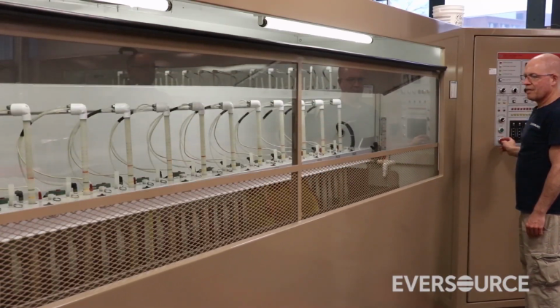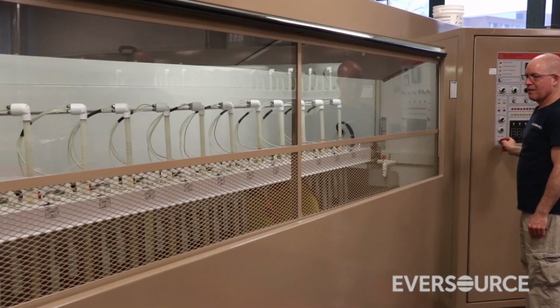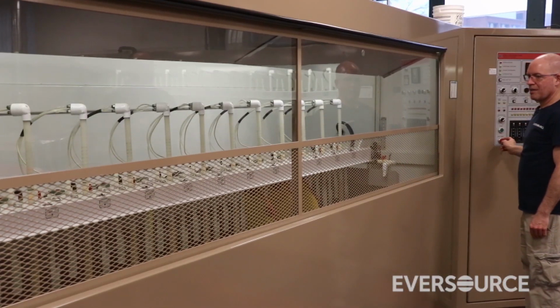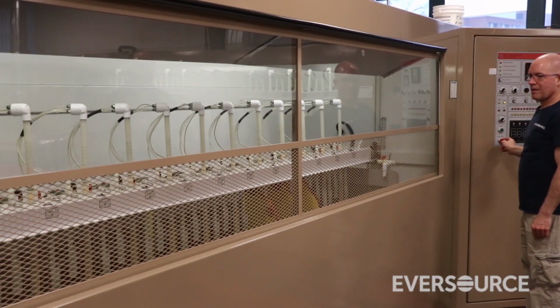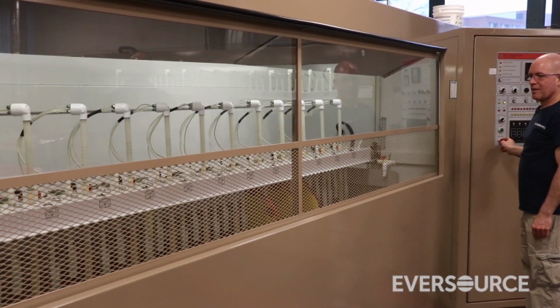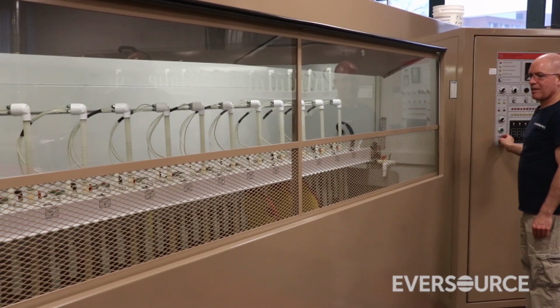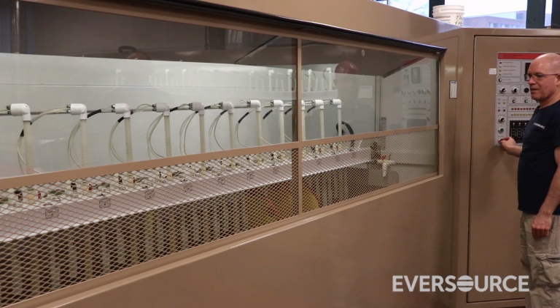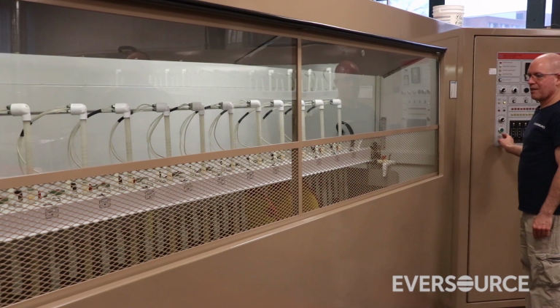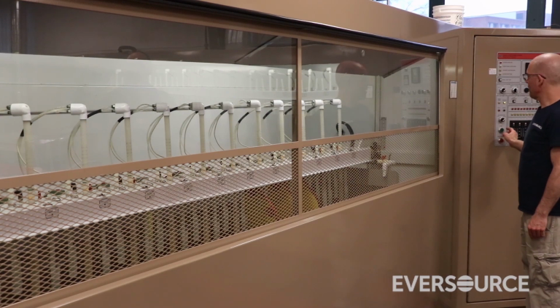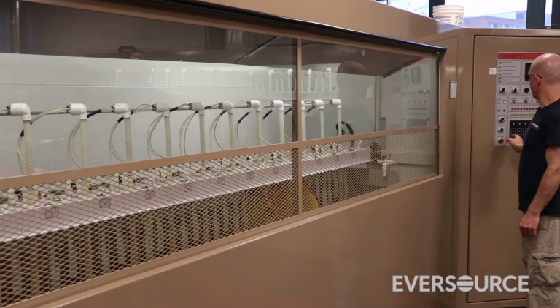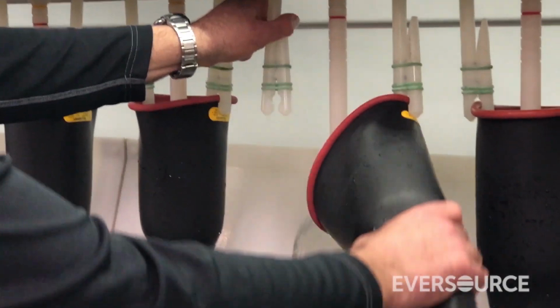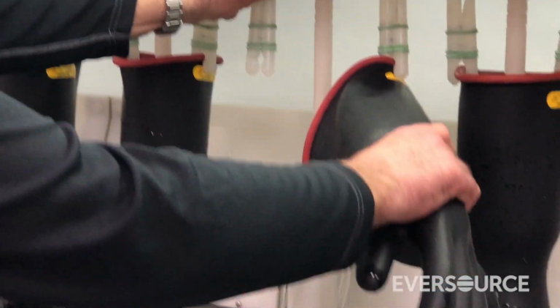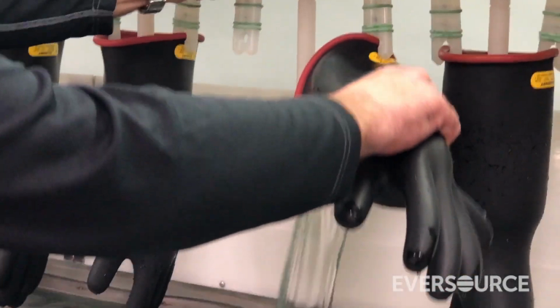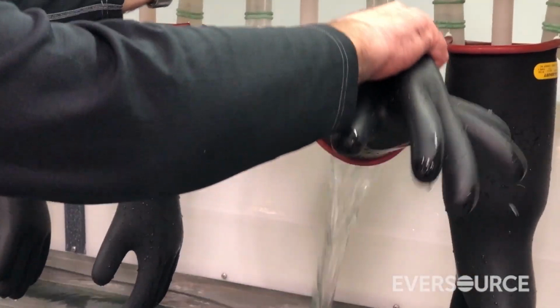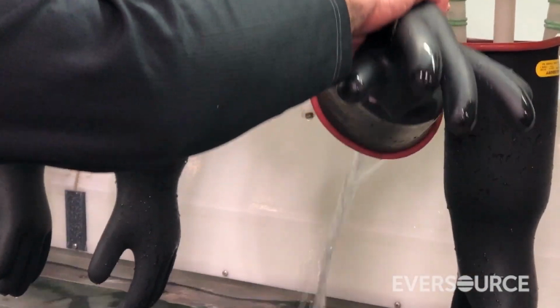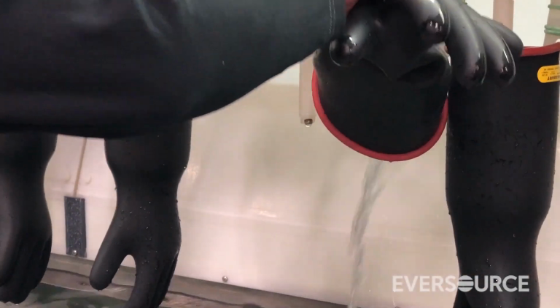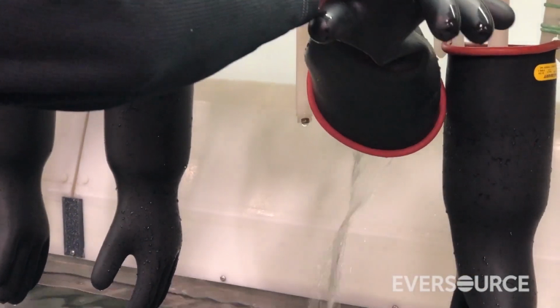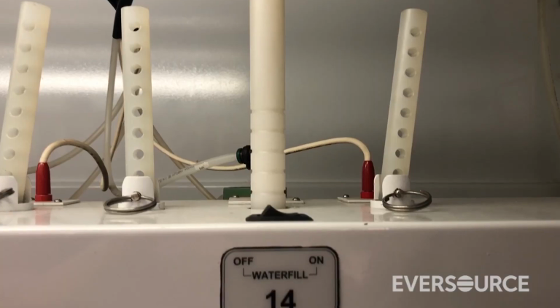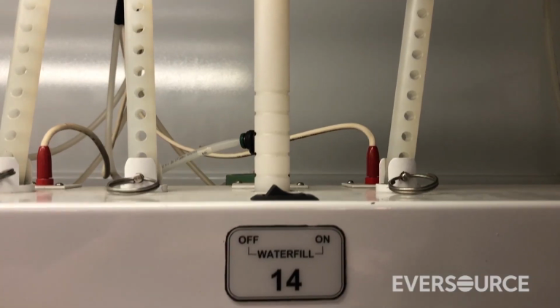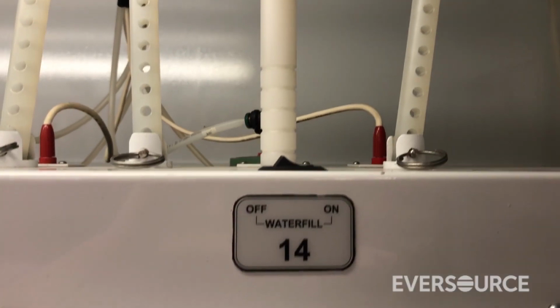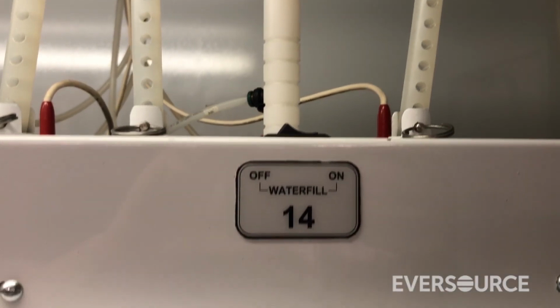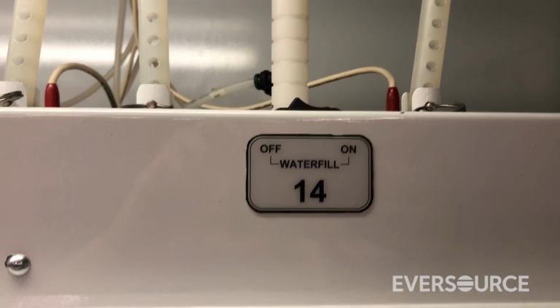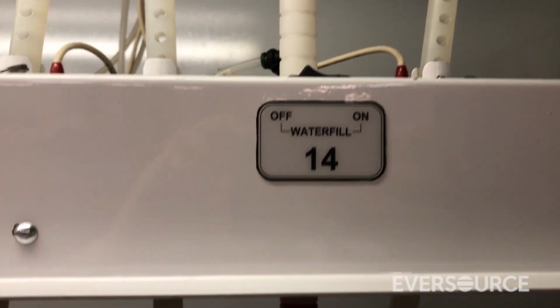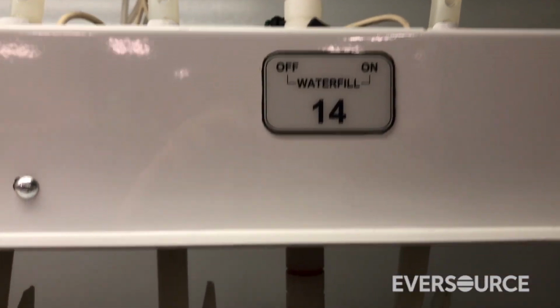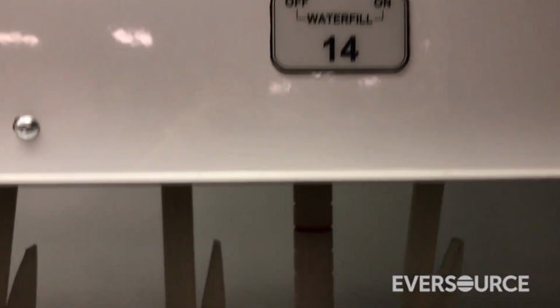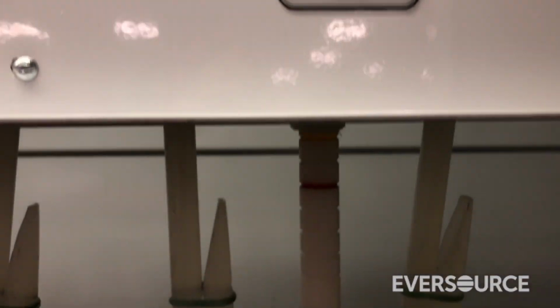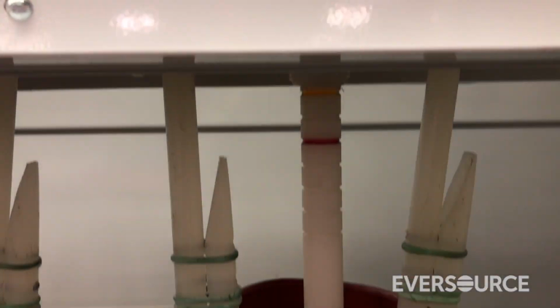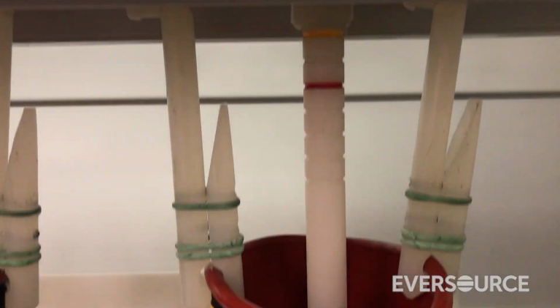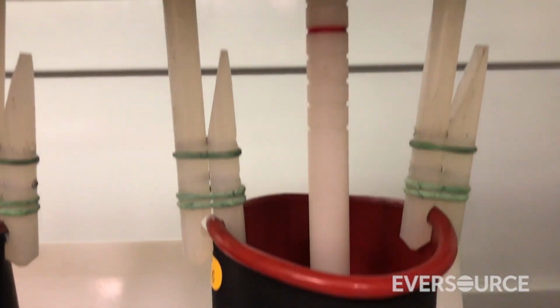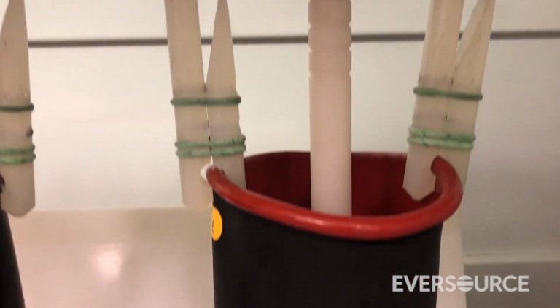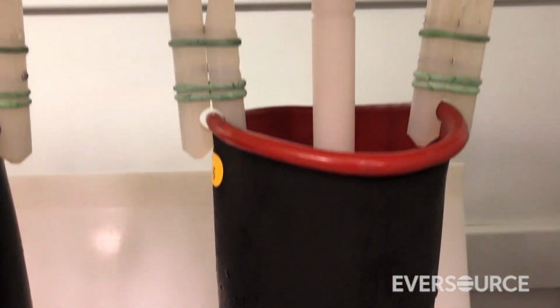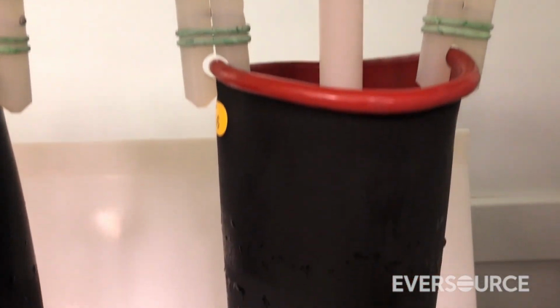The way the tester works is the inside of the glove is filled with water. The ground probe goes down into the glove and essentially the electricity is looking for a path to ground.